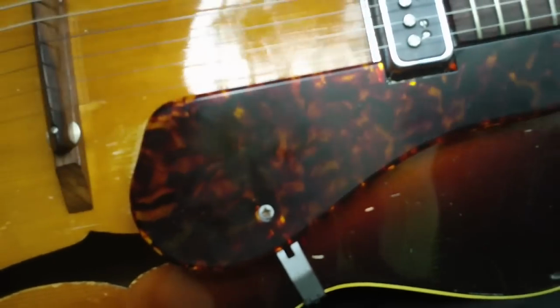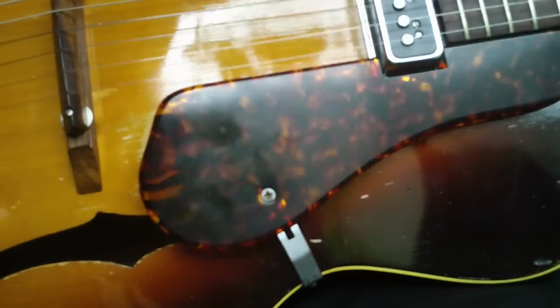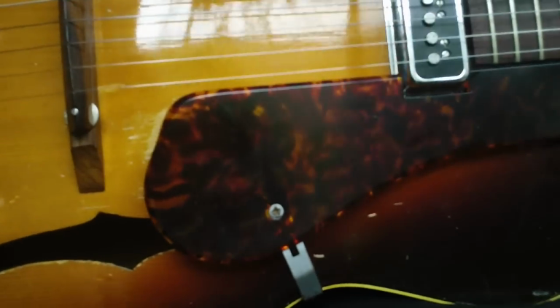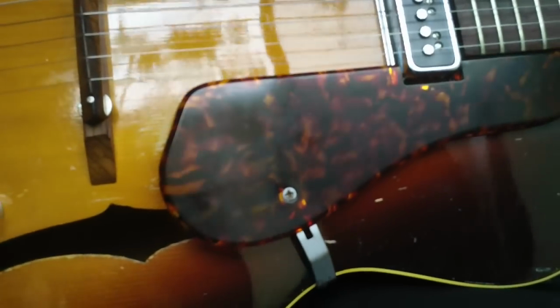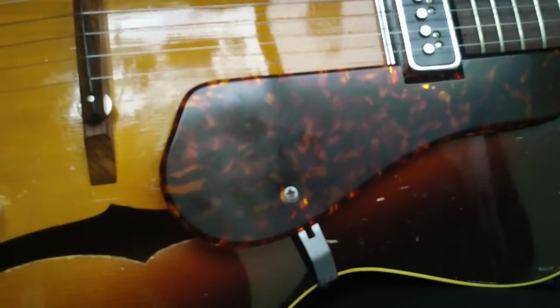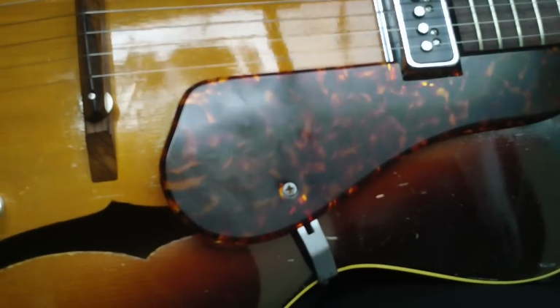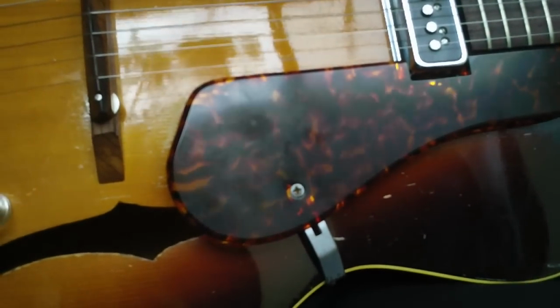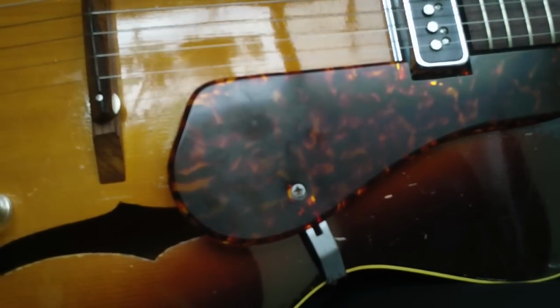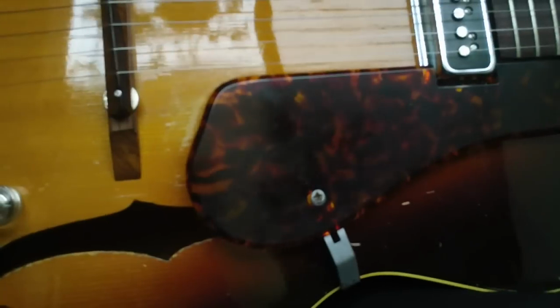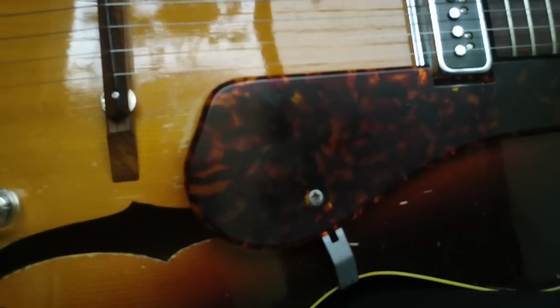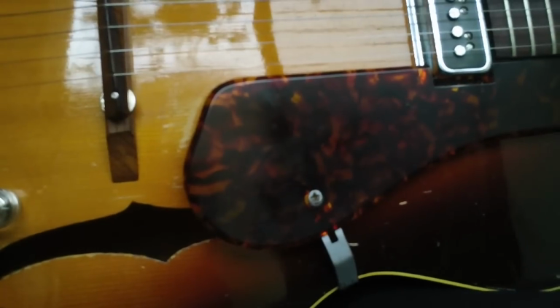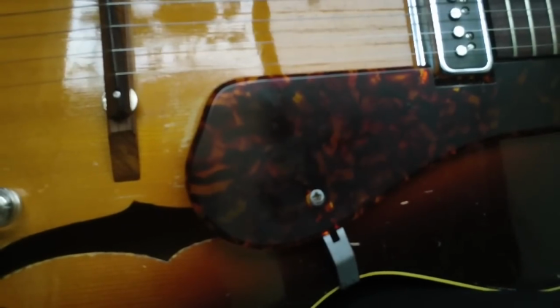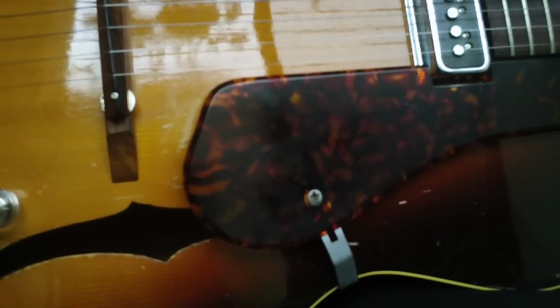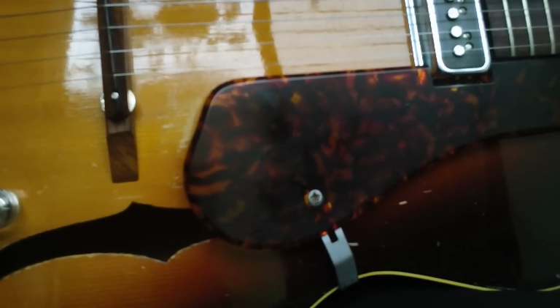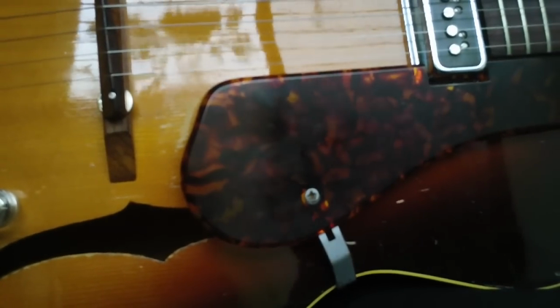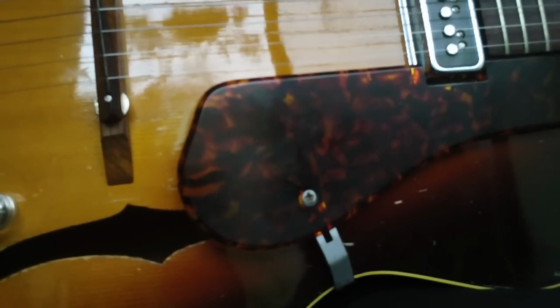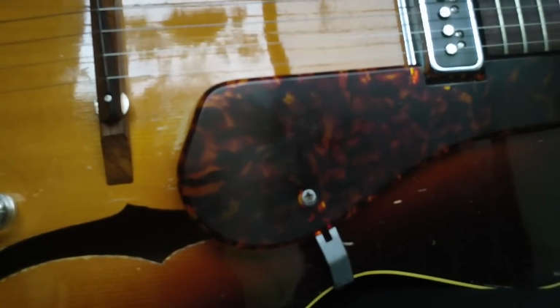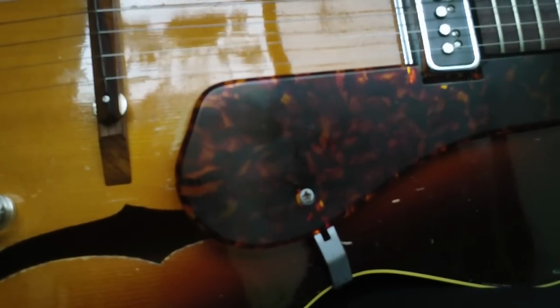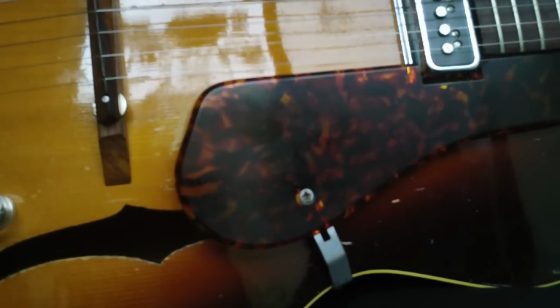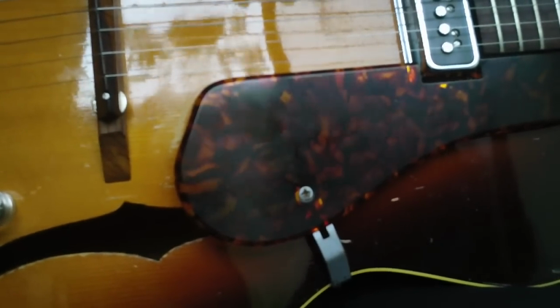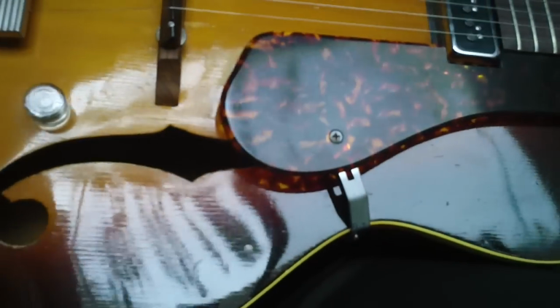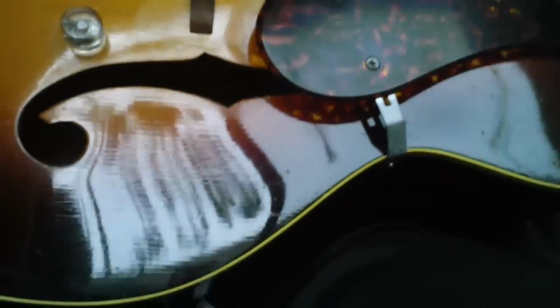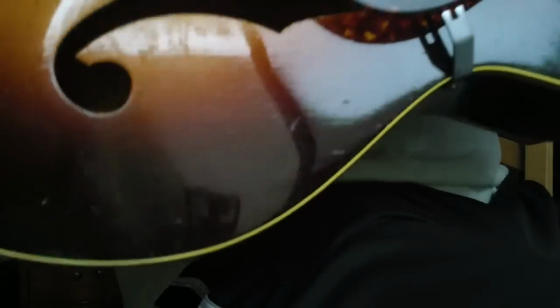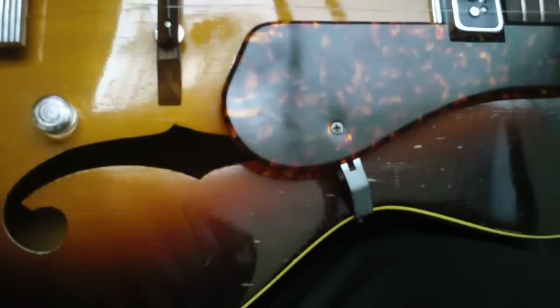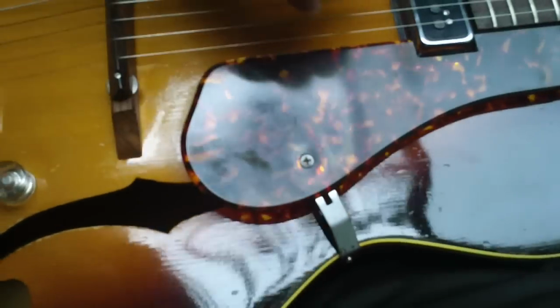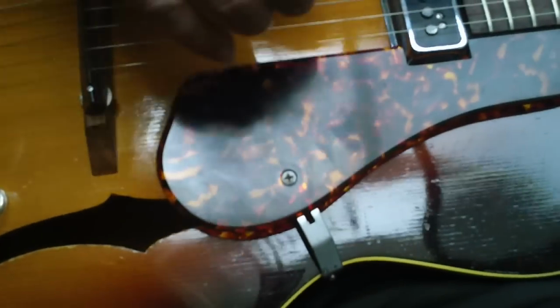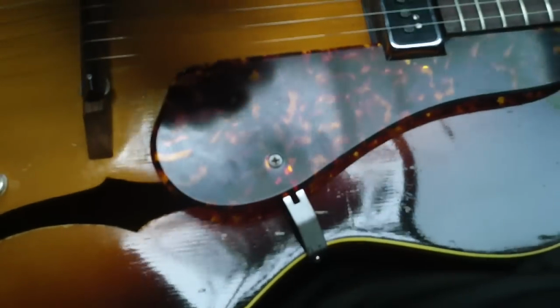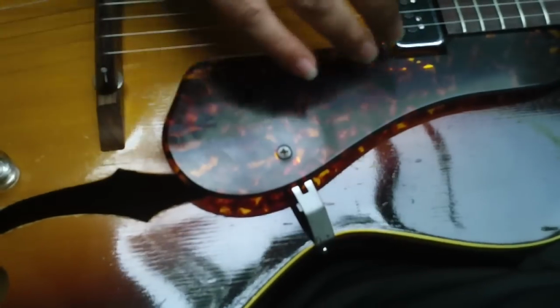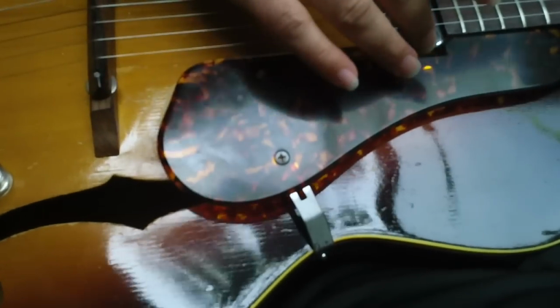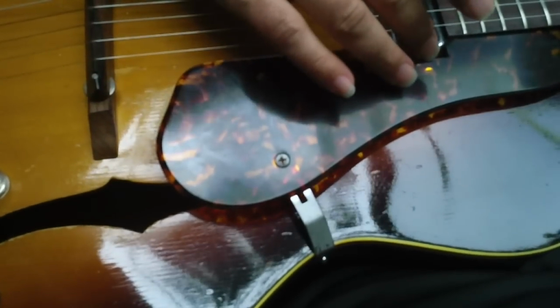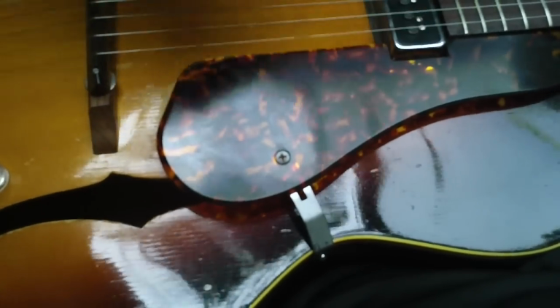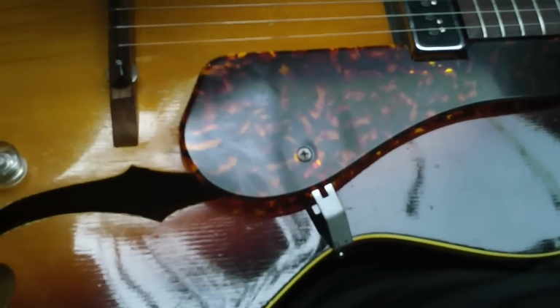That's what you get when you have wood that ages. This is a '52, so this wood — my God — this wood is like, you know, probably 60-year-old wood. And this guitar has some weight to it too, but it just really has — I've always loved the one pickup design on a guitar.